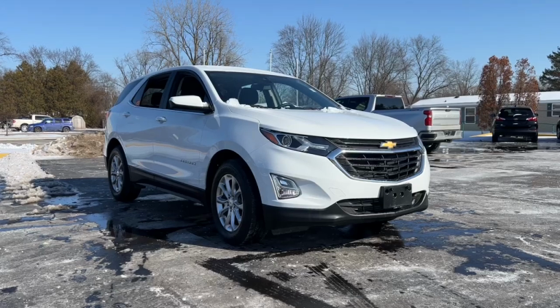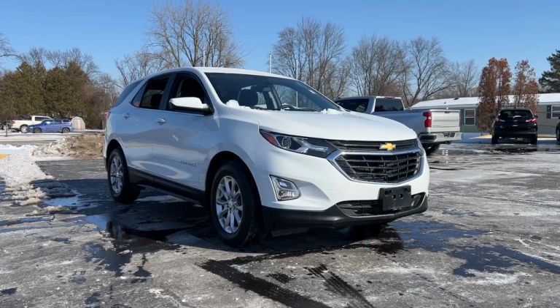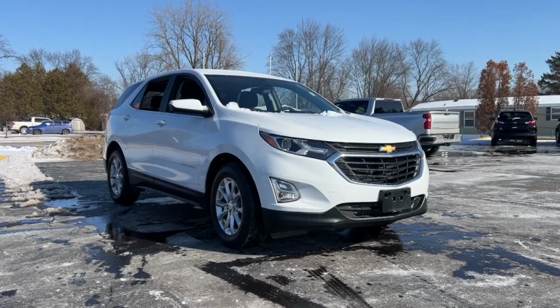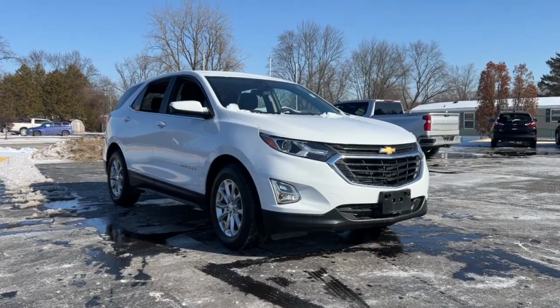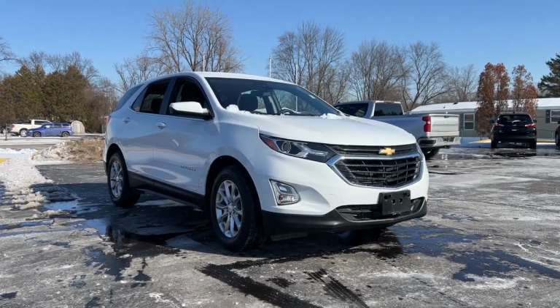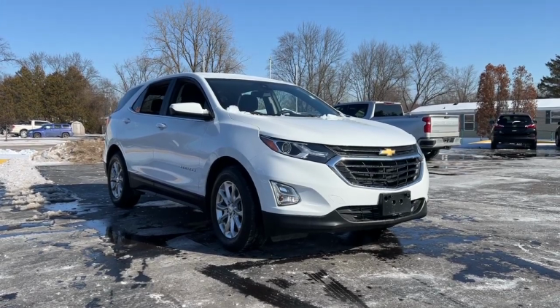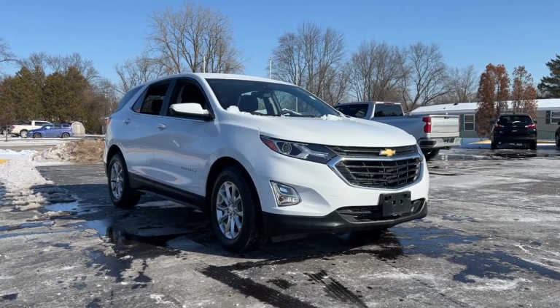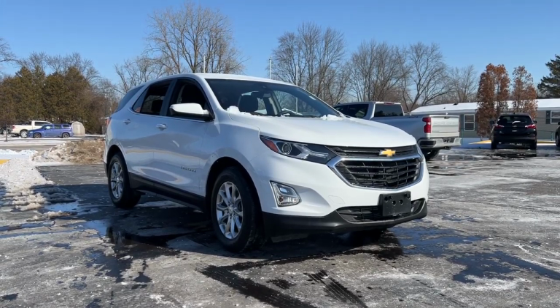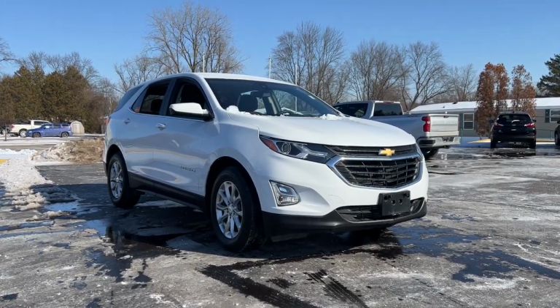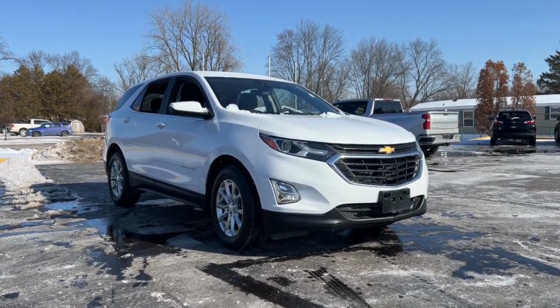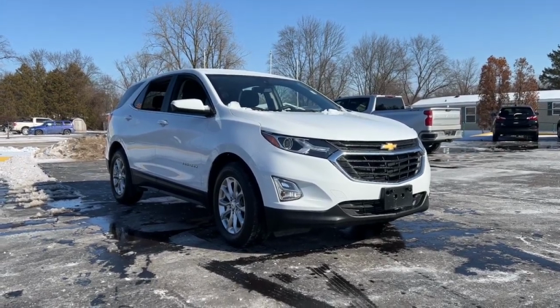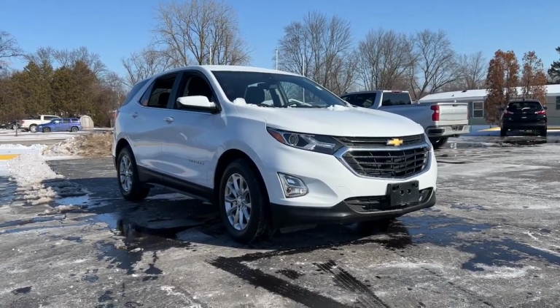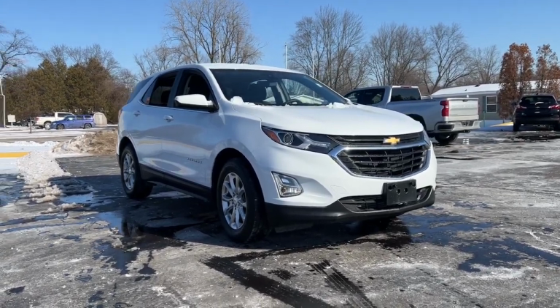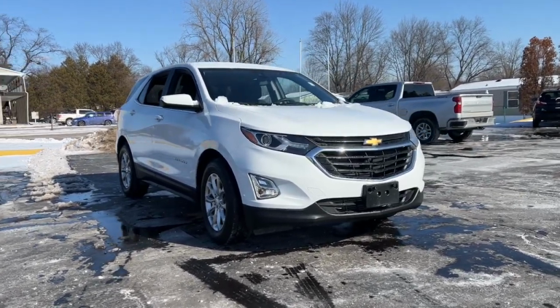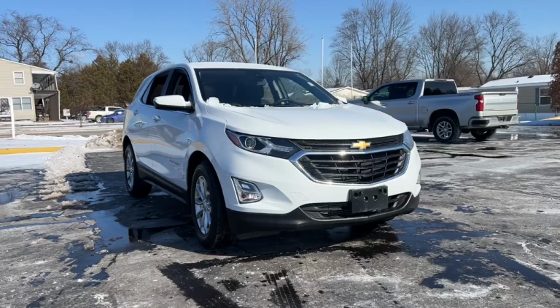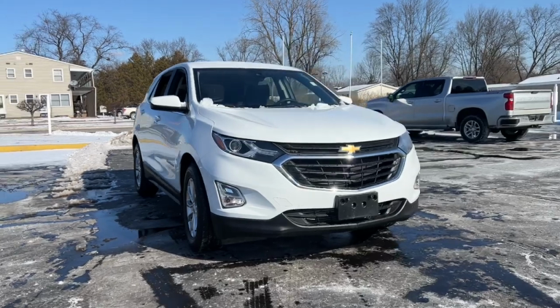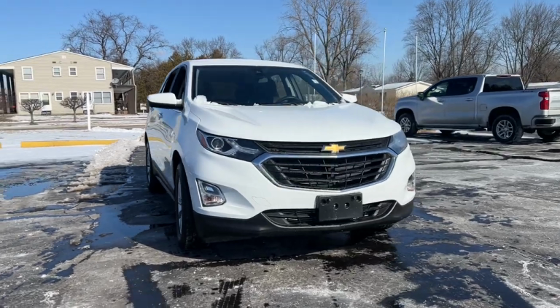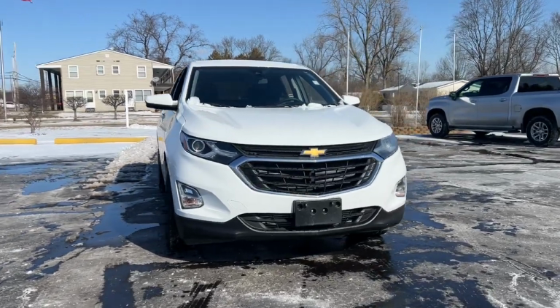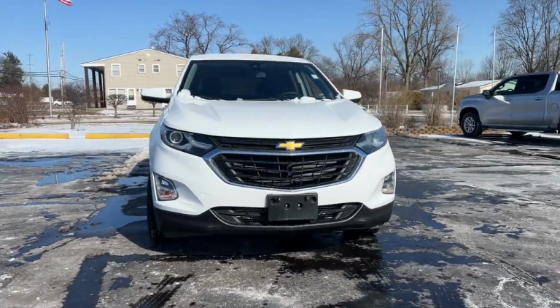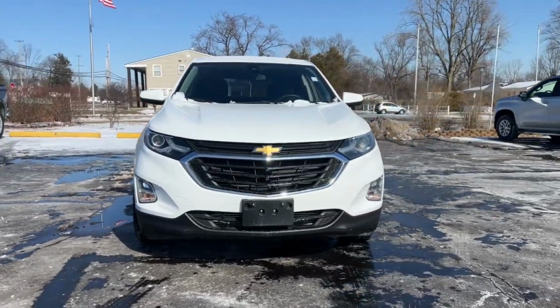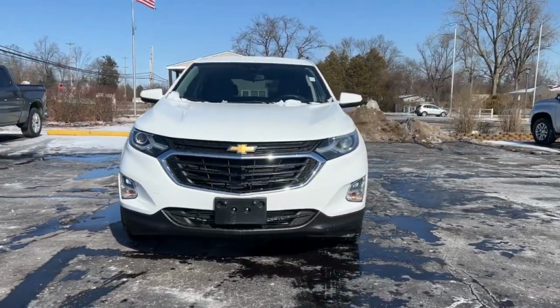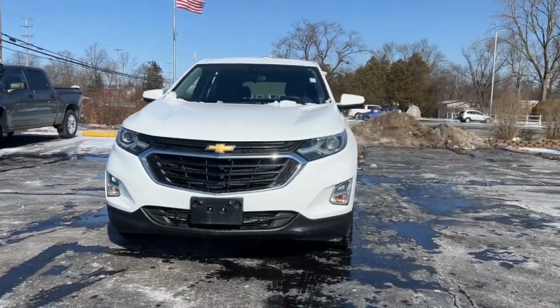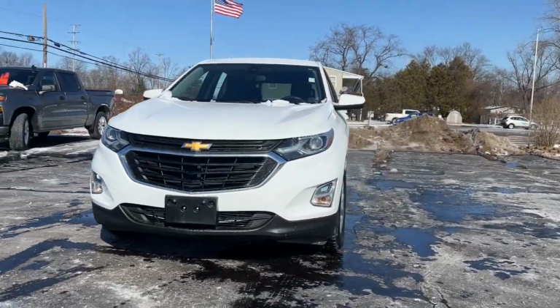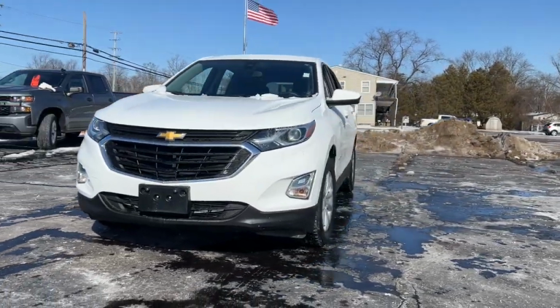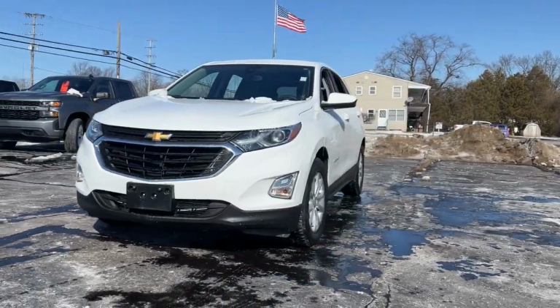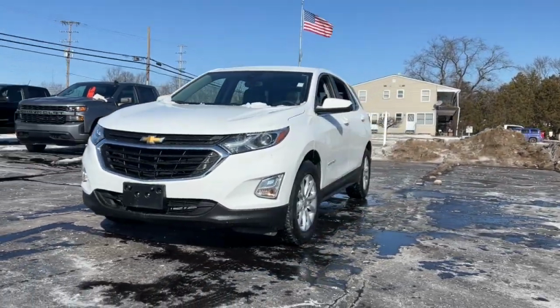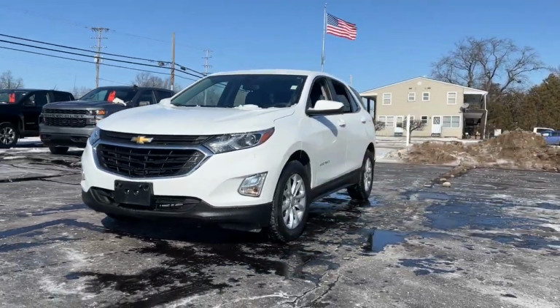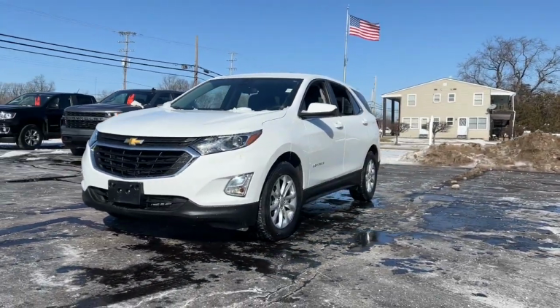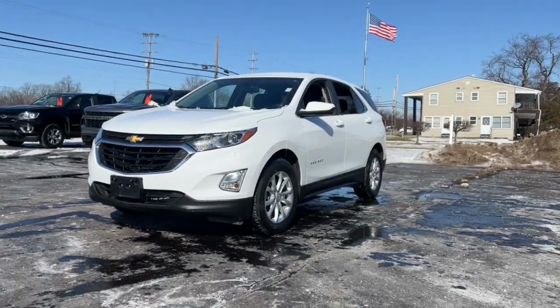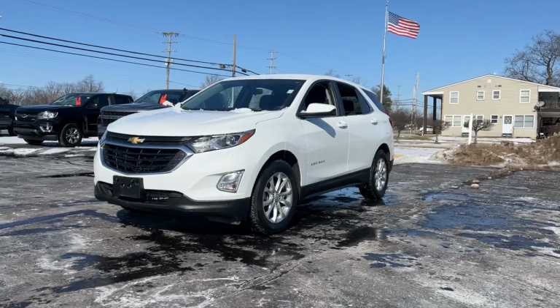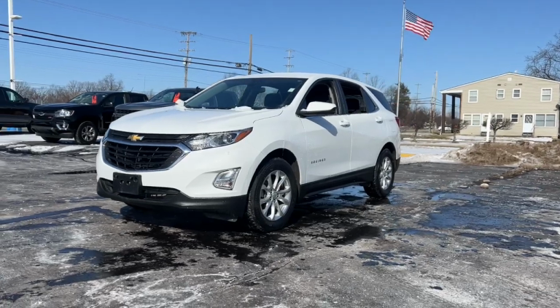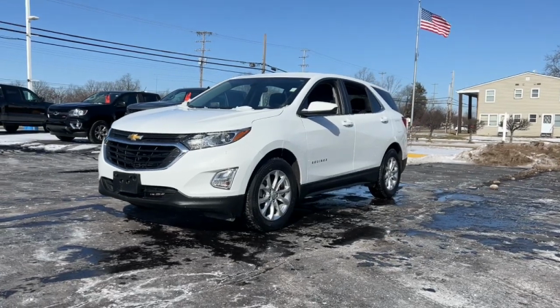This could be the car for you. The 2021 Chevrolet Equinox. With less than 70,000 miles on the odometer, this vehicle stands out from the rest.